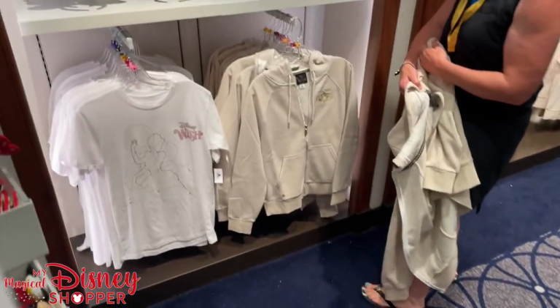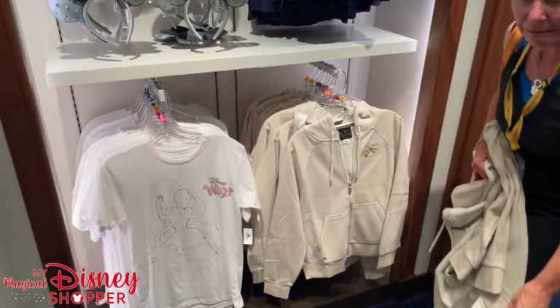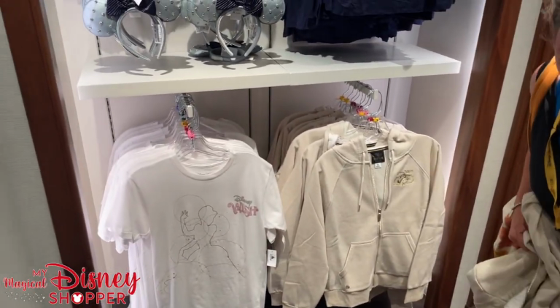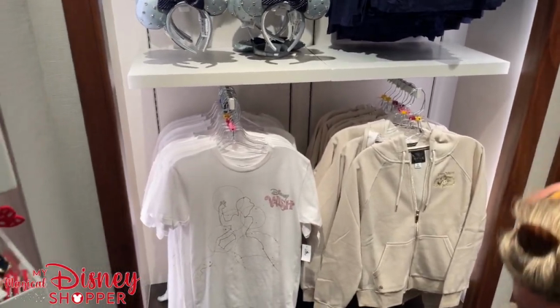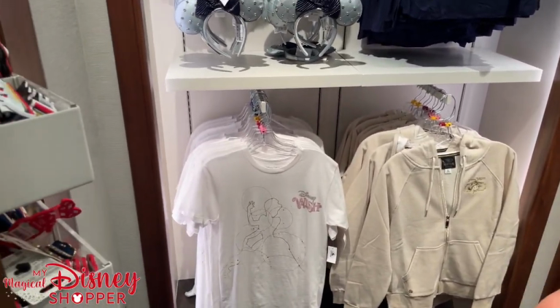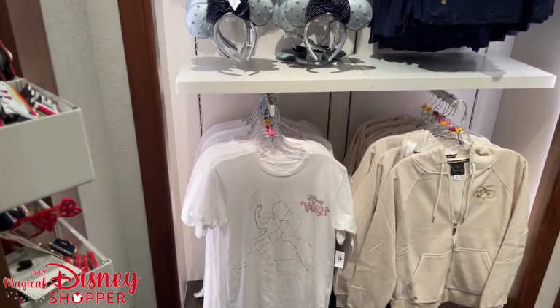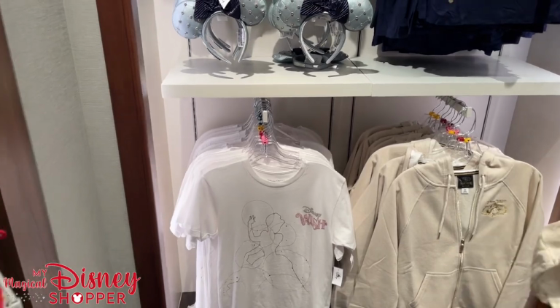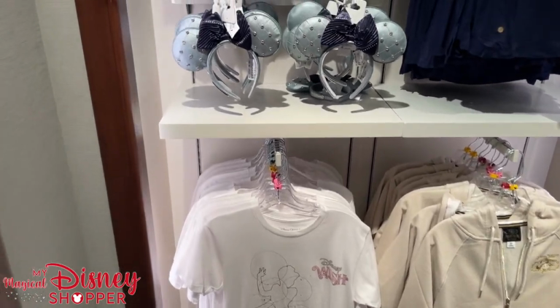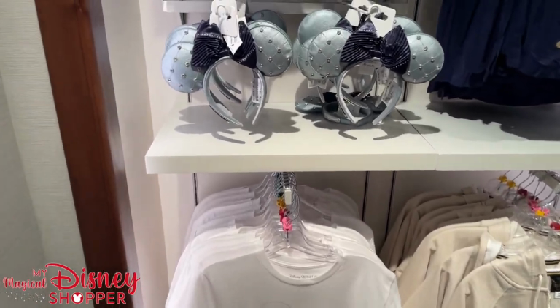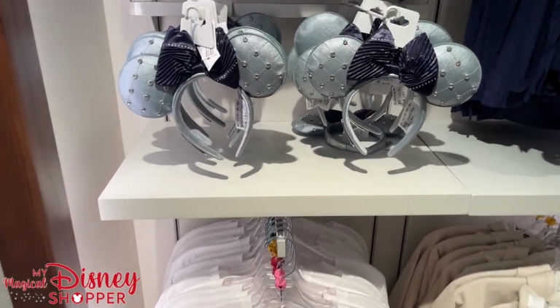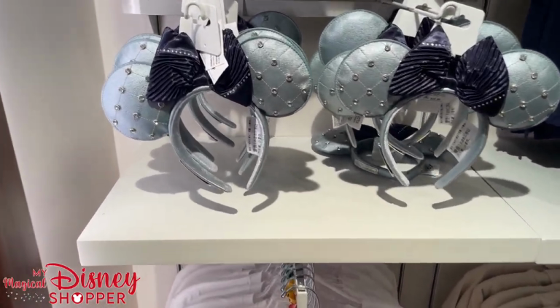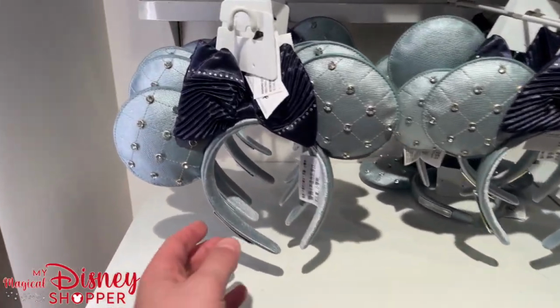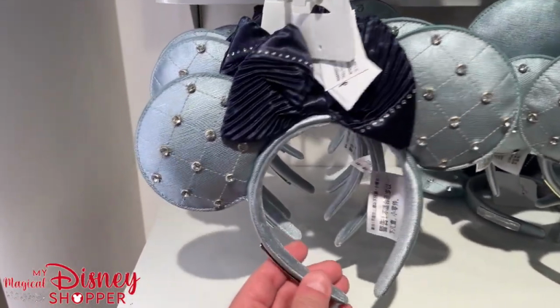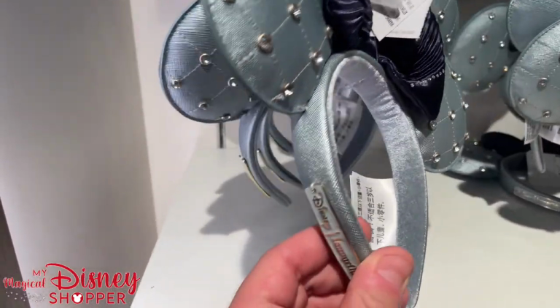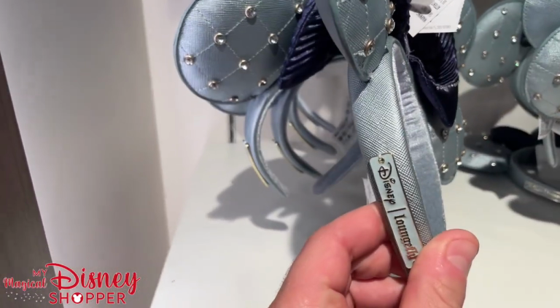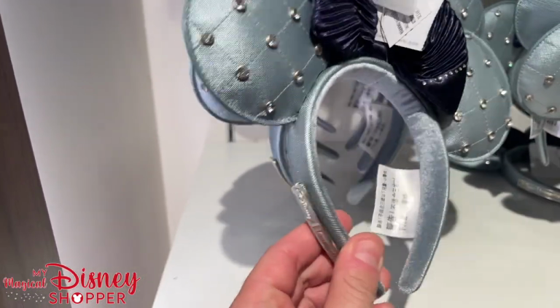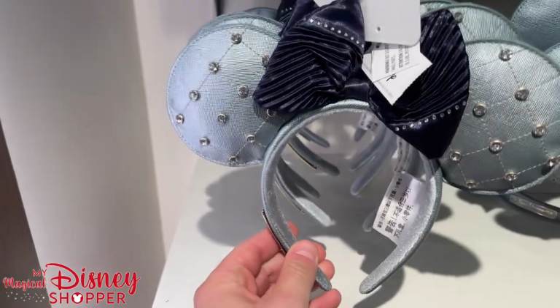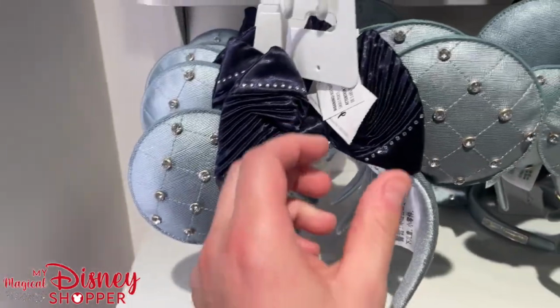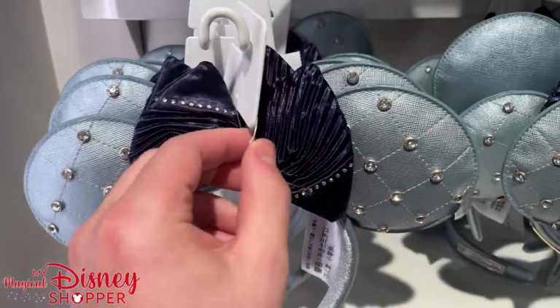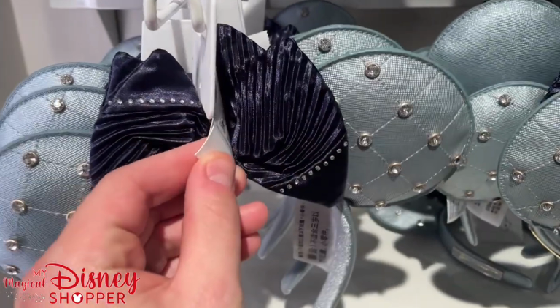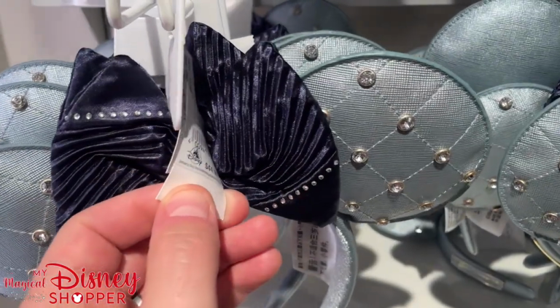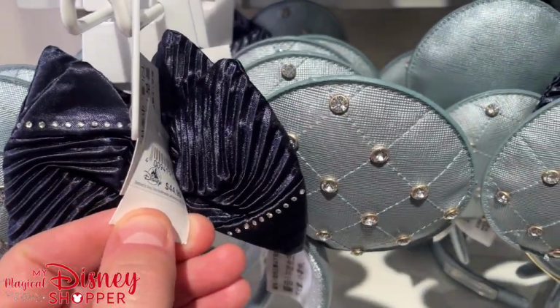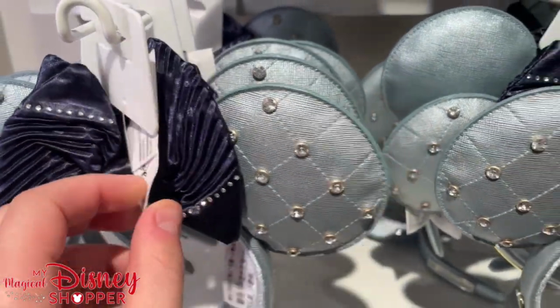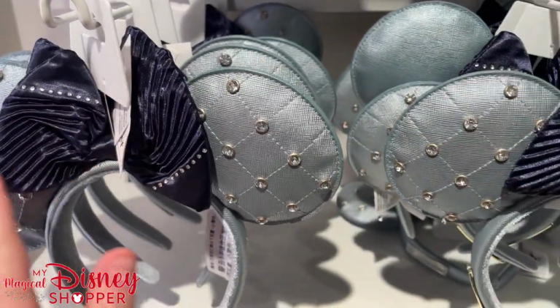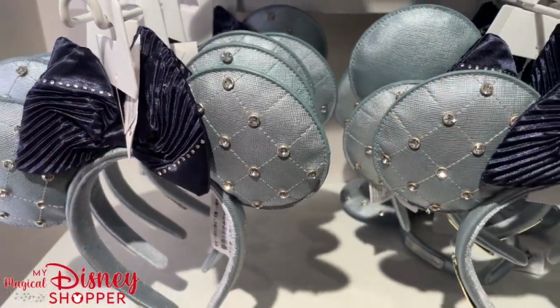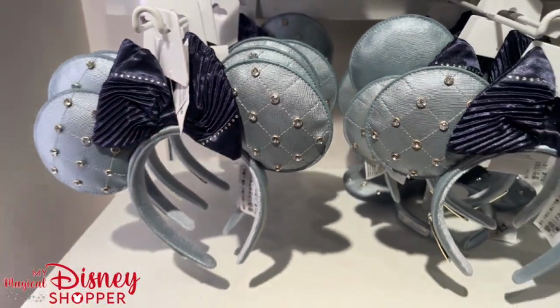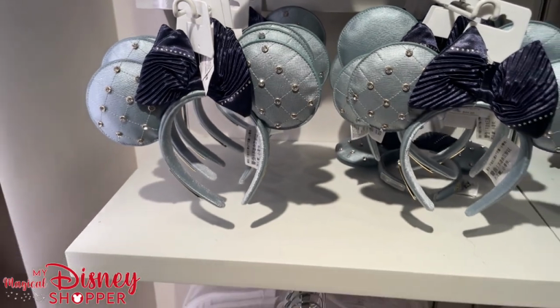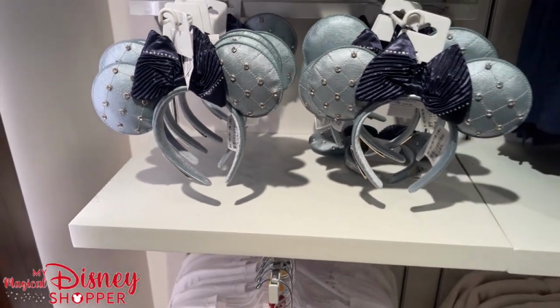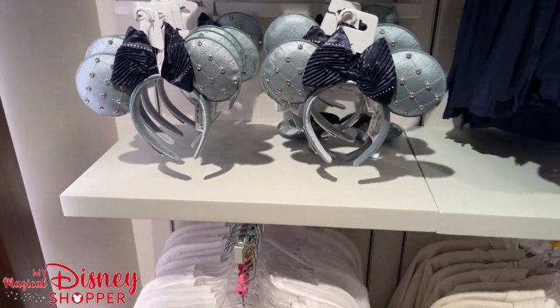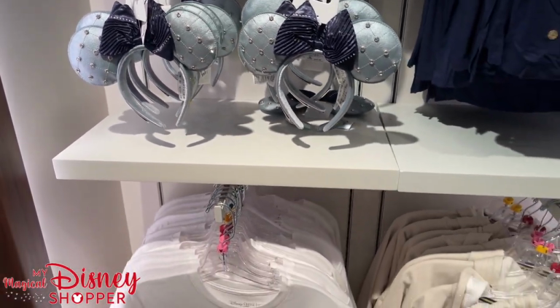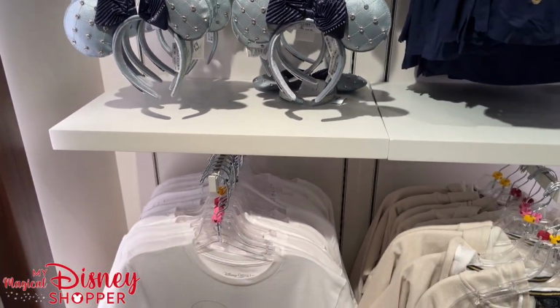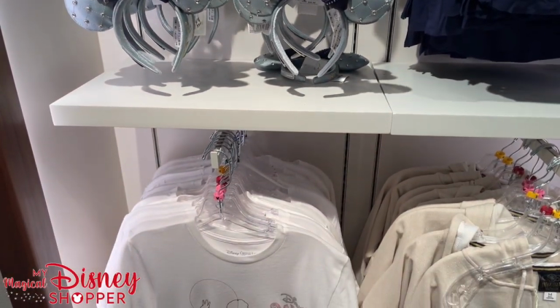But we want to check out the really amazing Wish merchandise, like these Loungefly ears — these are gorgeous. They have the Loungefly plate on the side and go for $44.99. They also have a bag that goes with them, which we'll see in a minute.